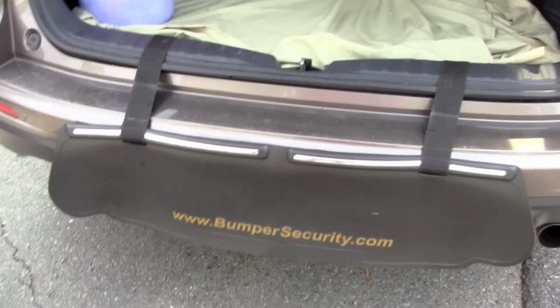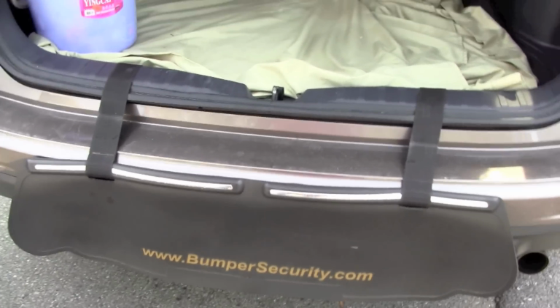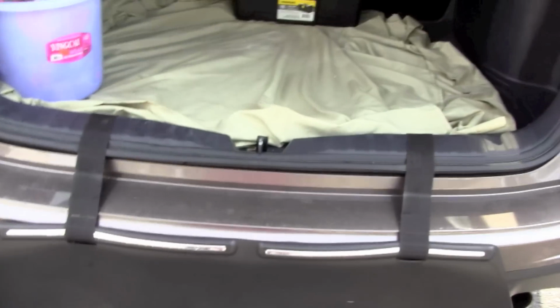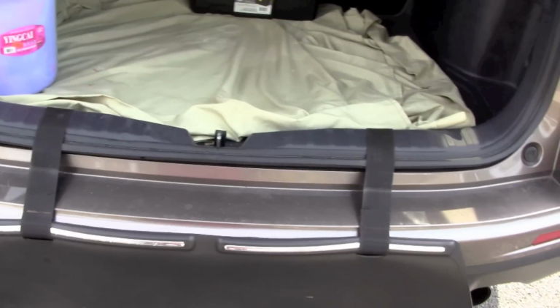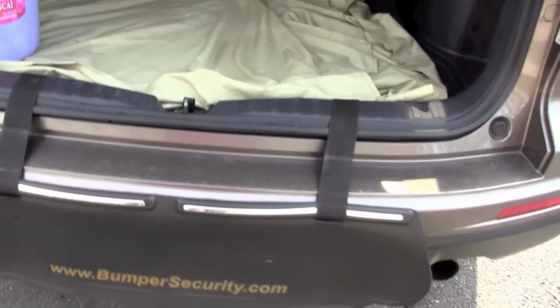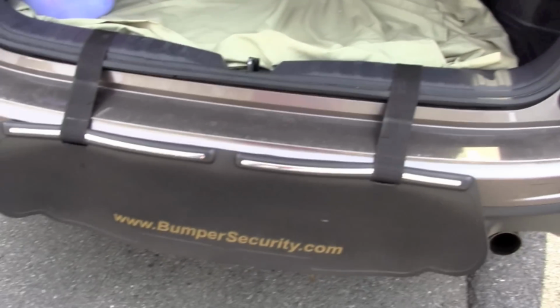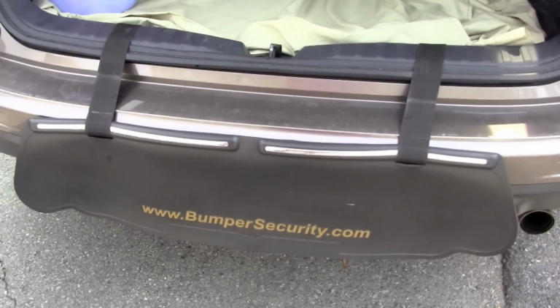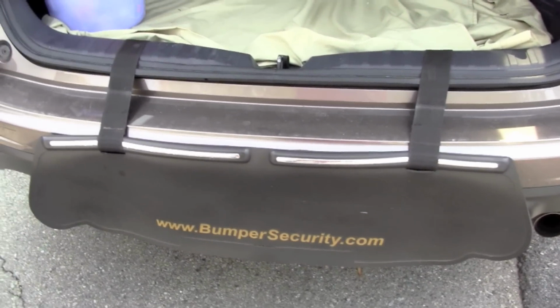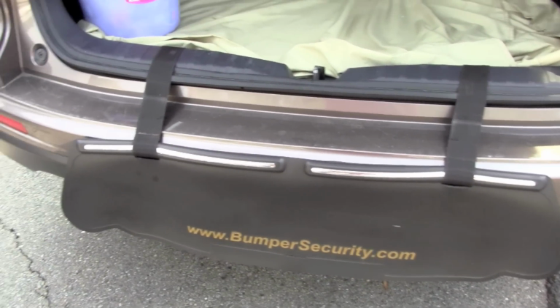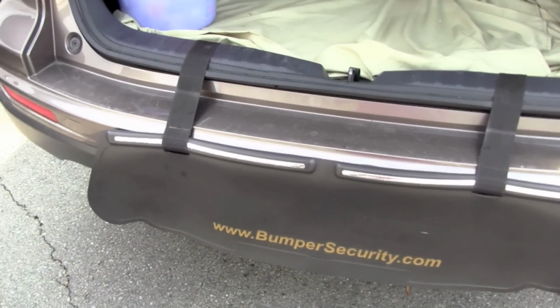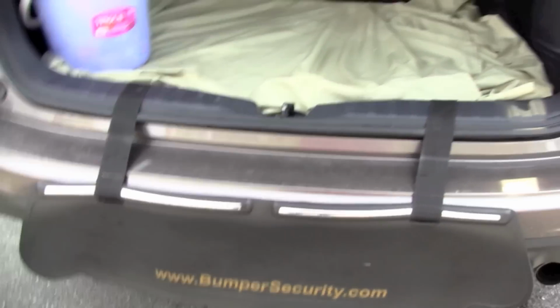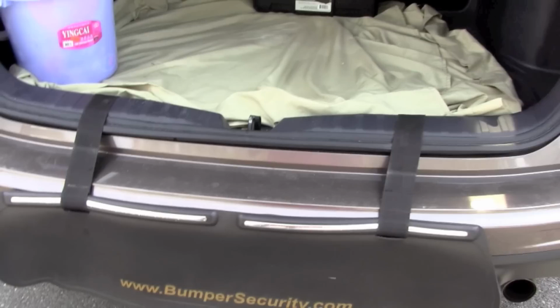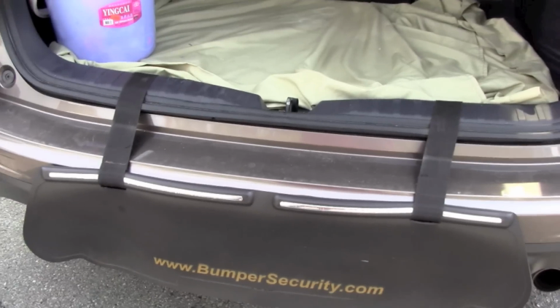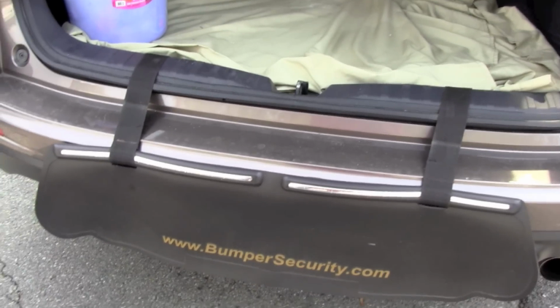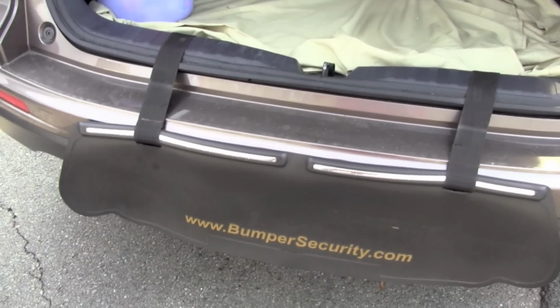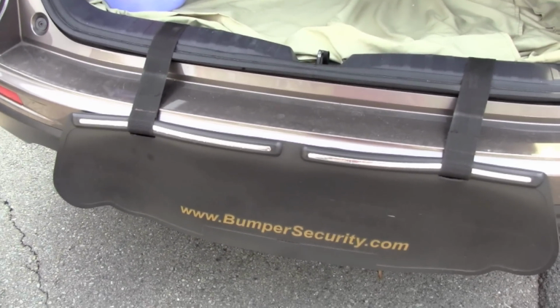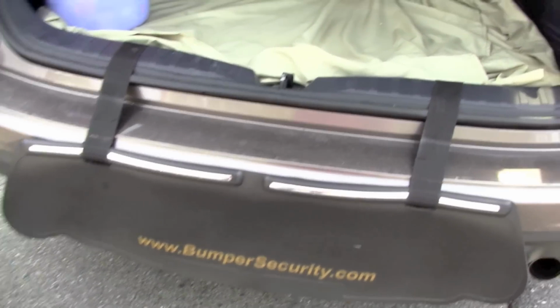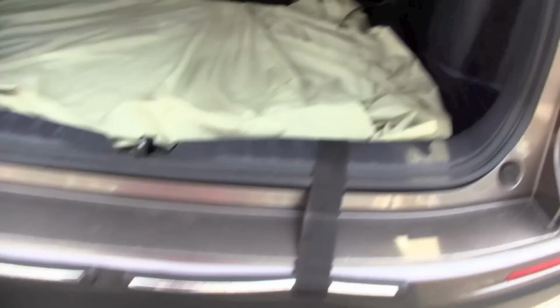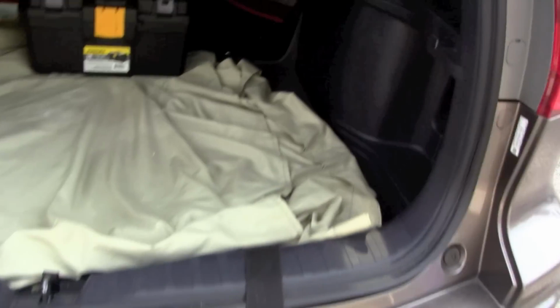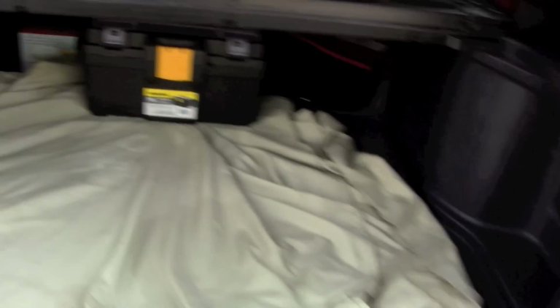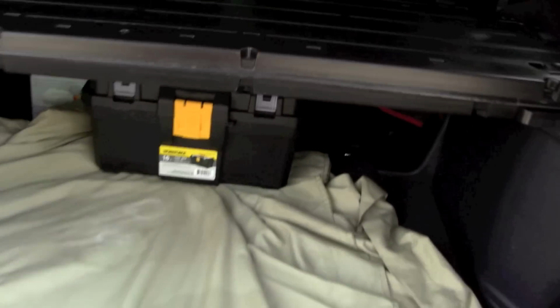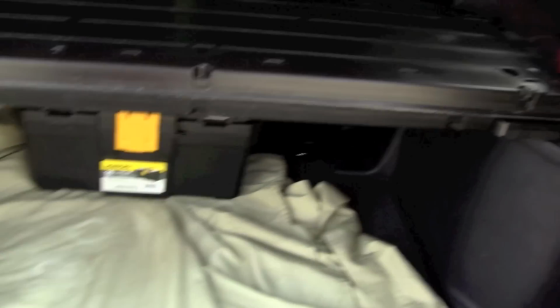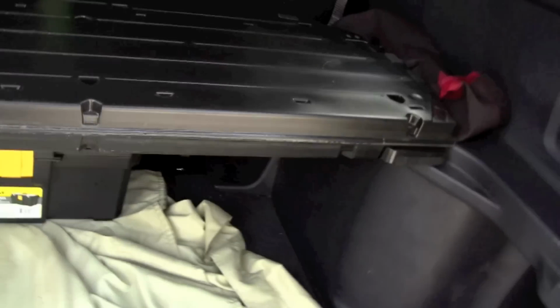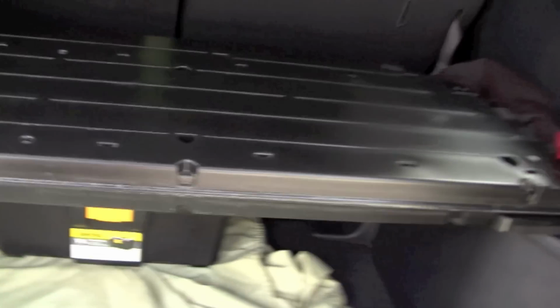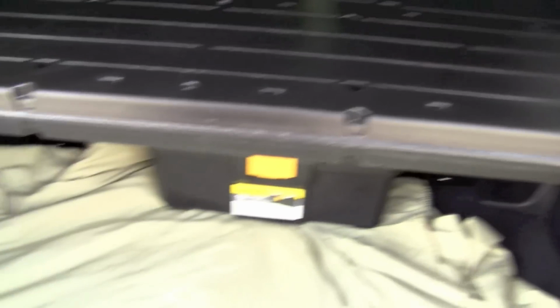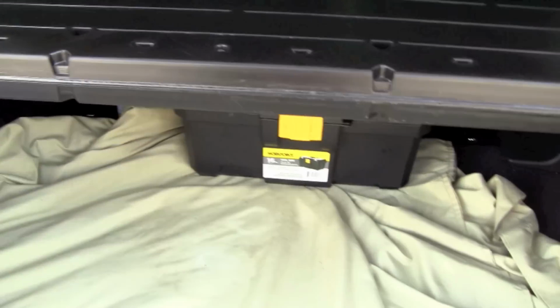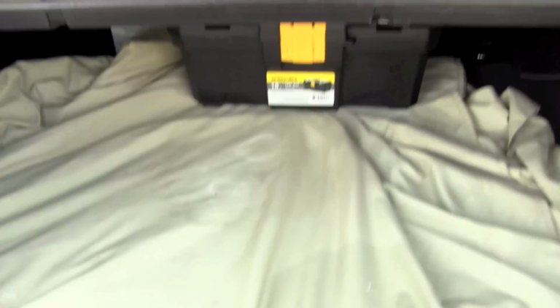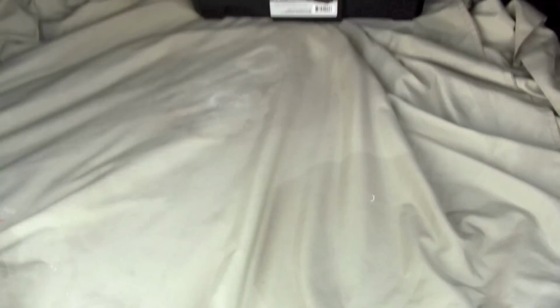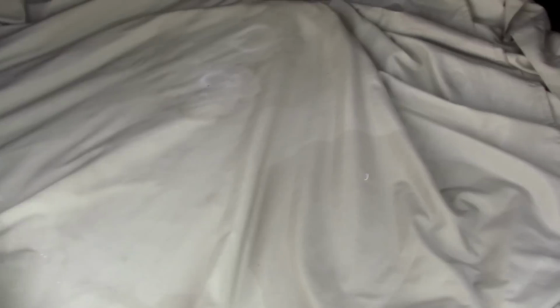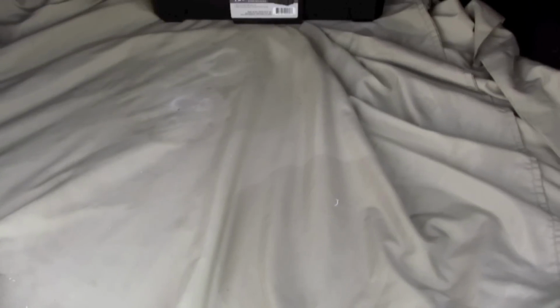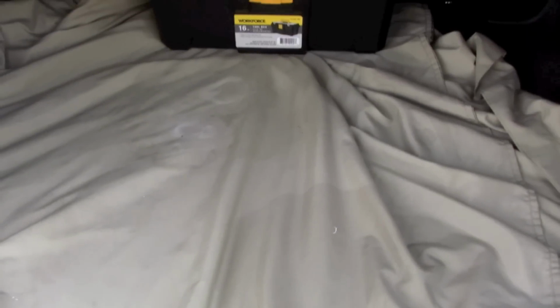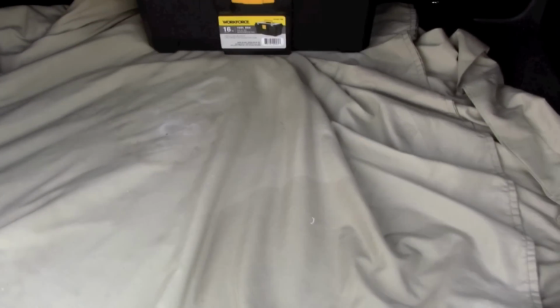I also got the bumper guard. Everybody where I work just parks however they want and they don't care about your car, so it's really good to have one of those, especially if it's a brand new car — you don't want to mess it up.